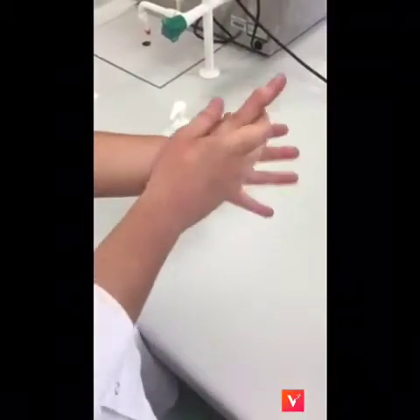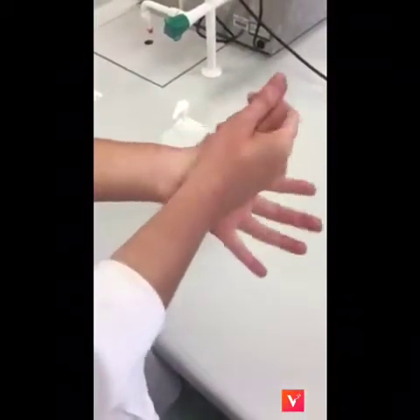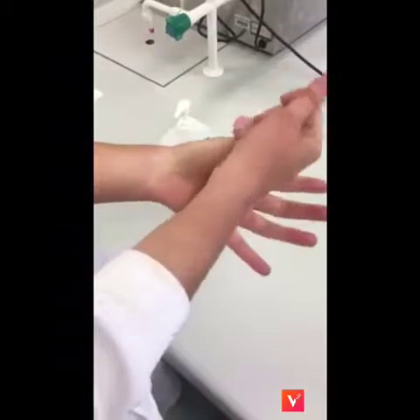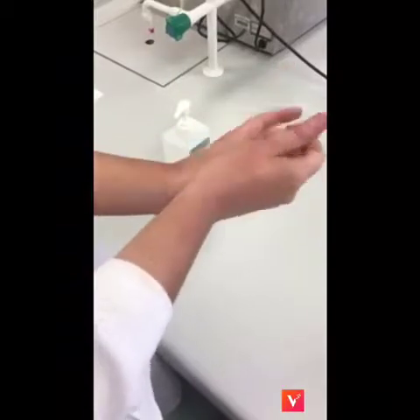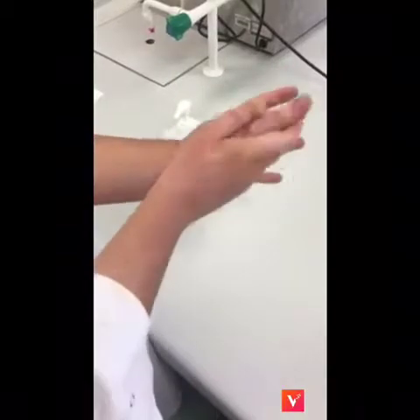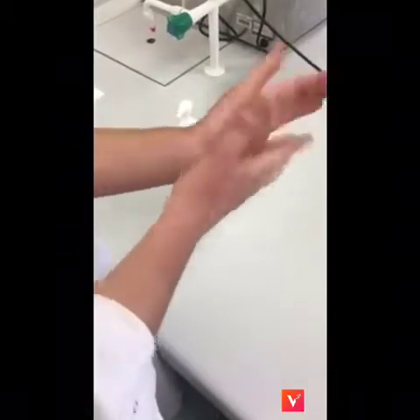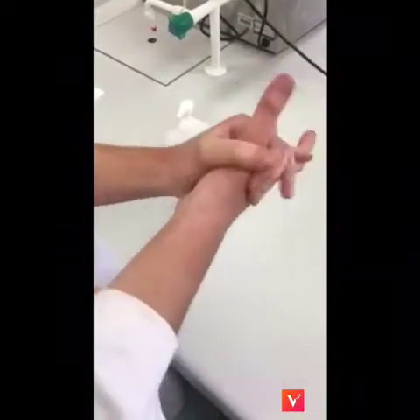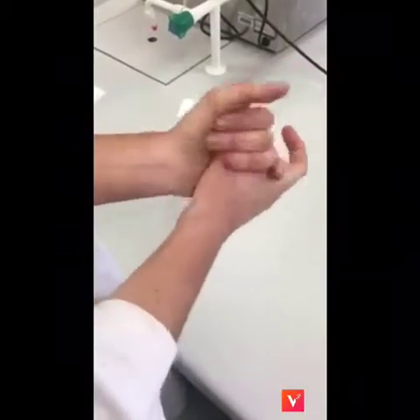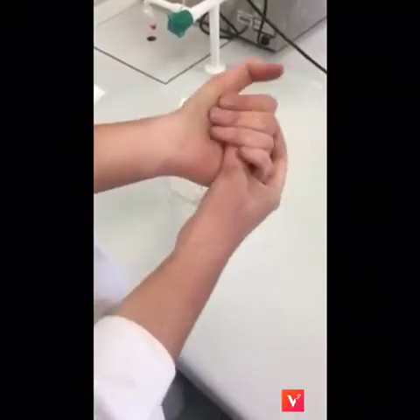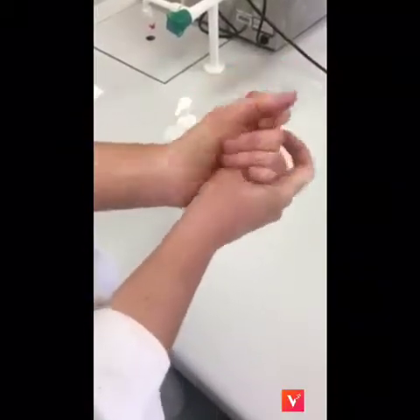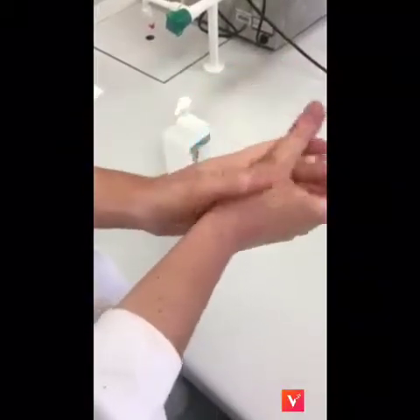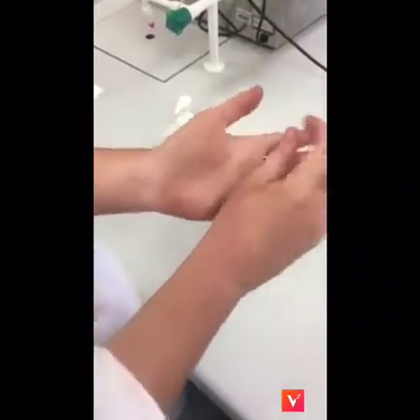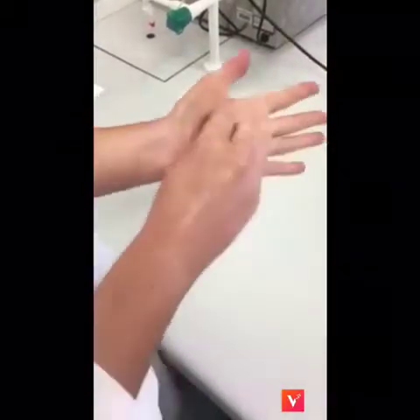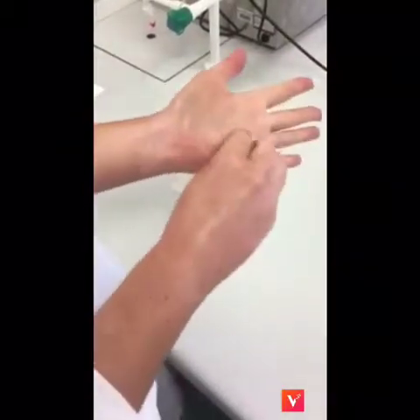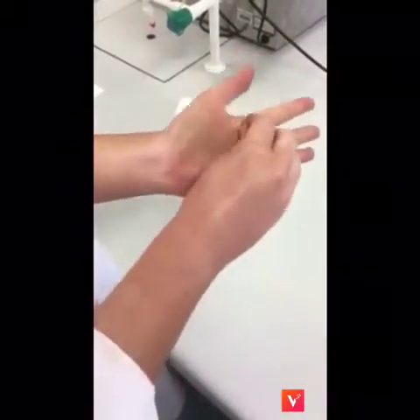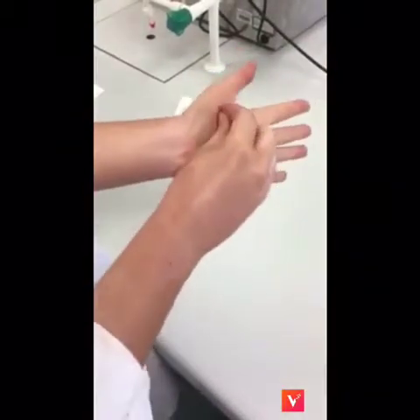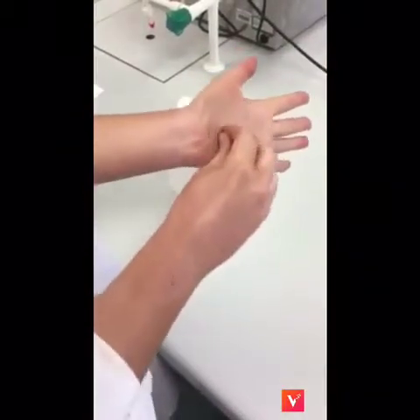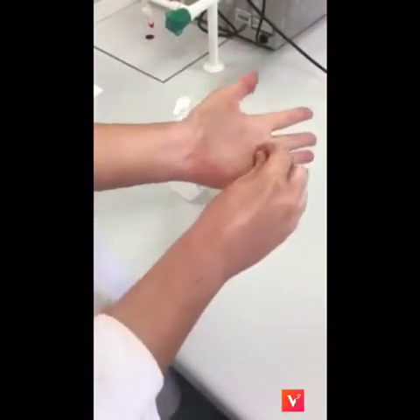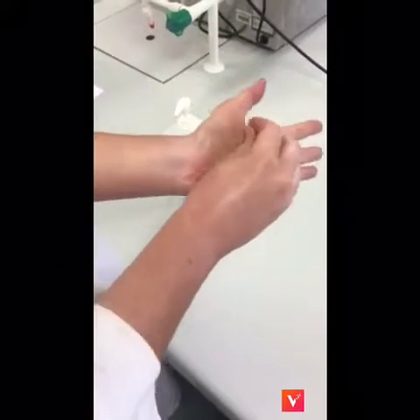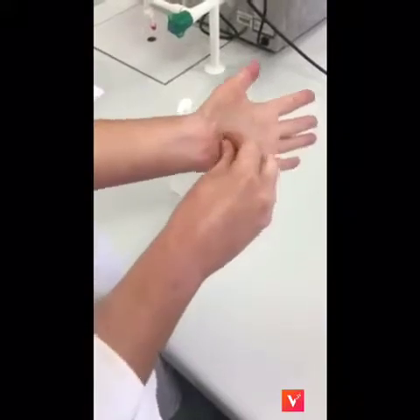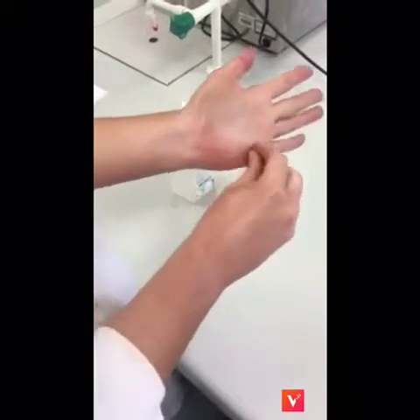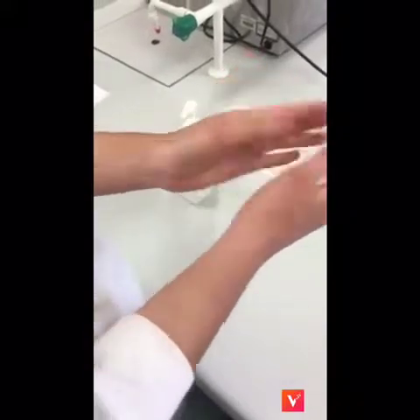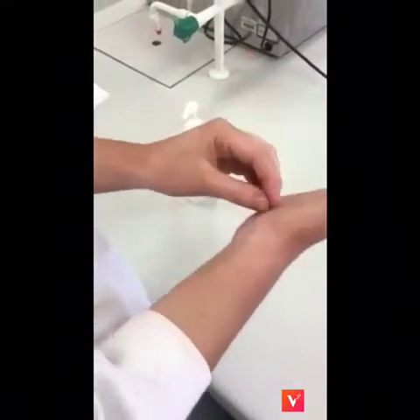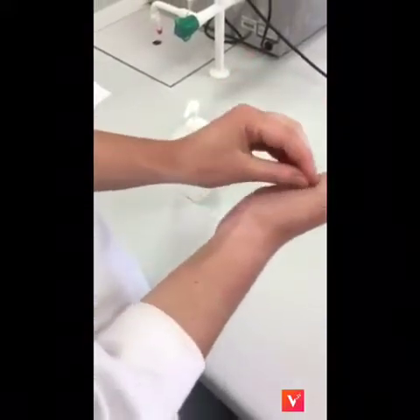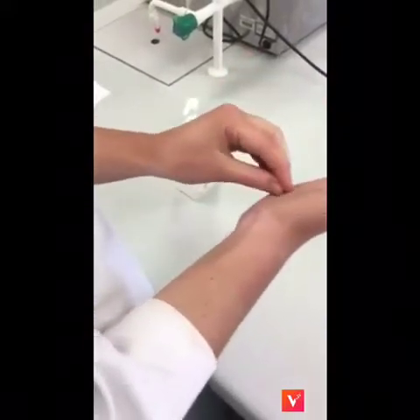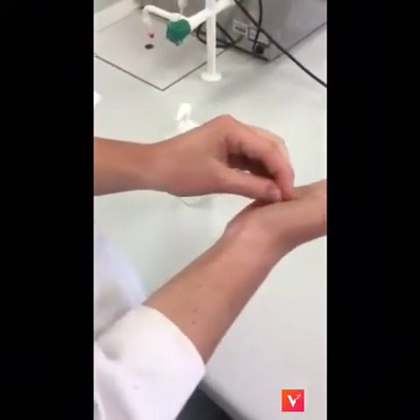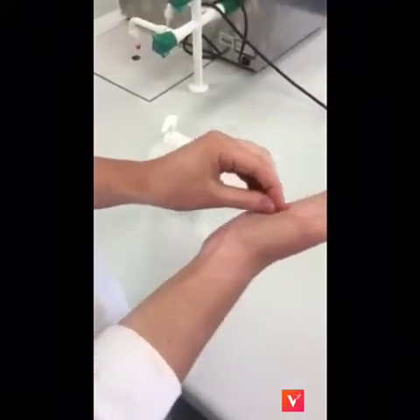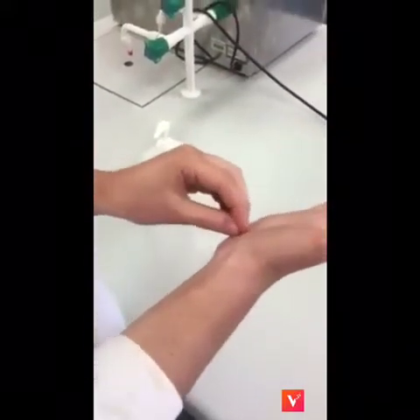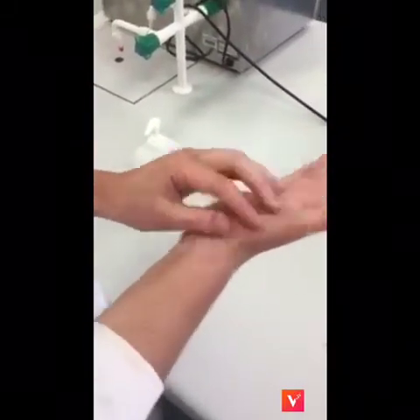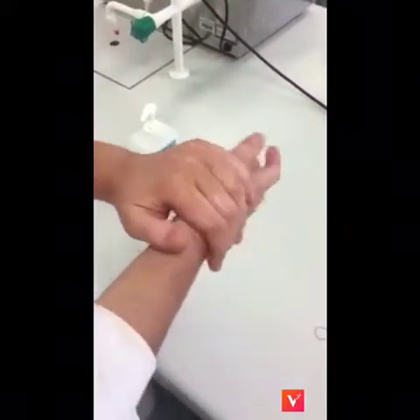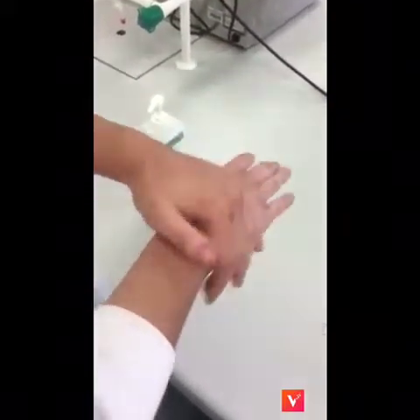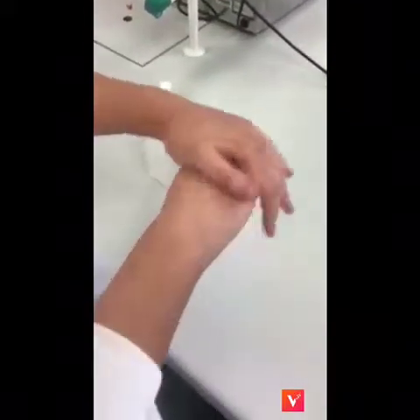Rub the tips of the fingers against the opposite palm using circular movements. Rub the wrist of each hand. Allow hands to dry naturally.